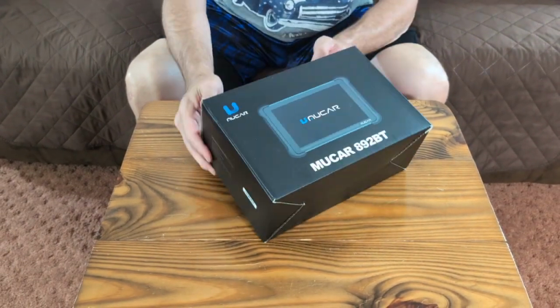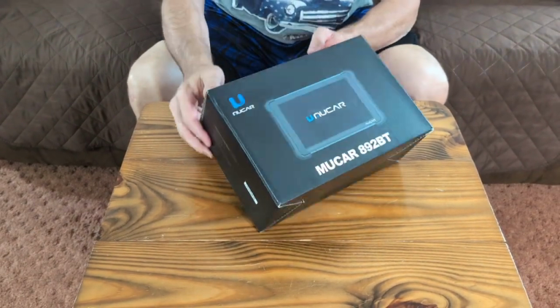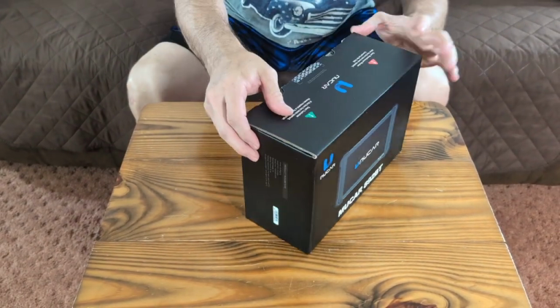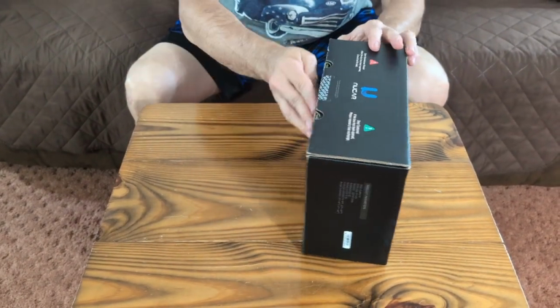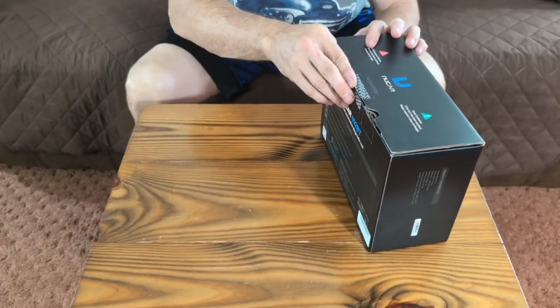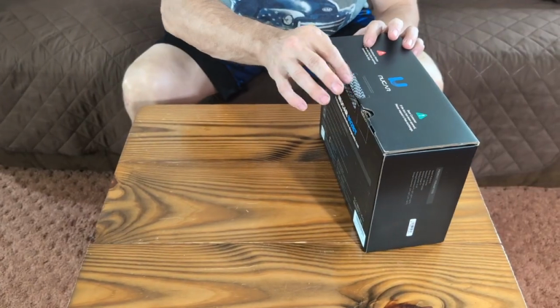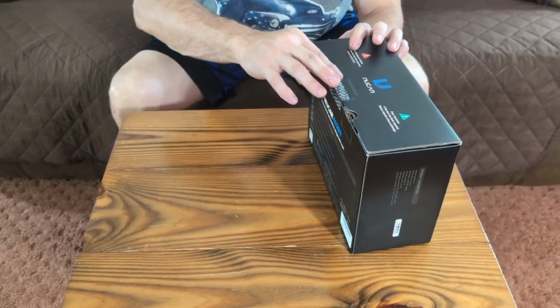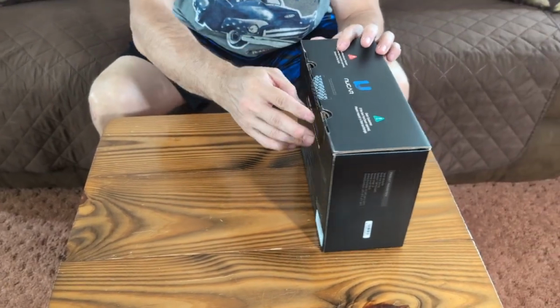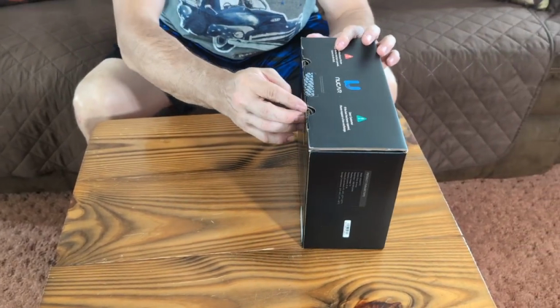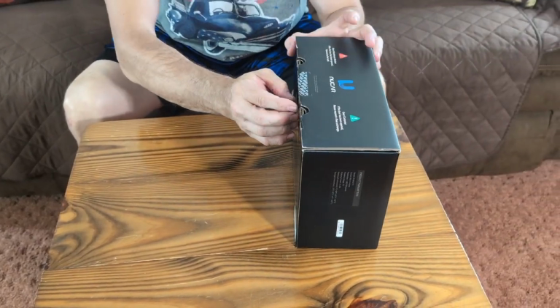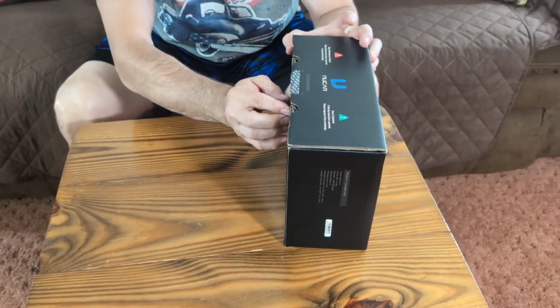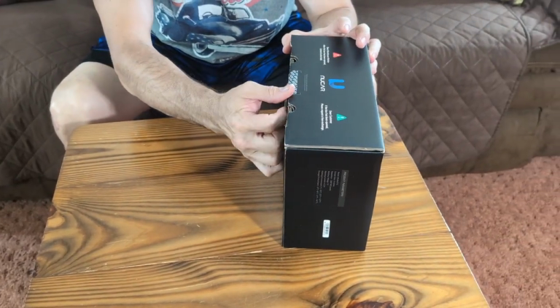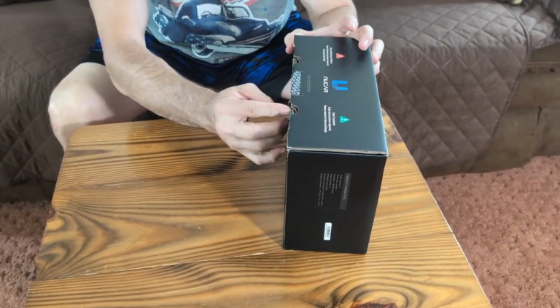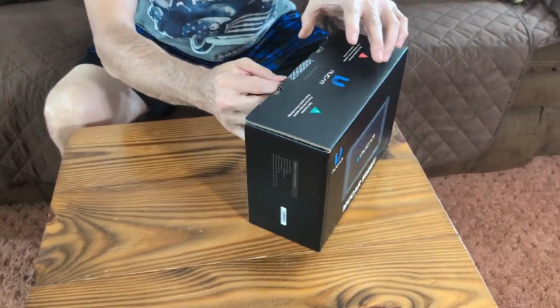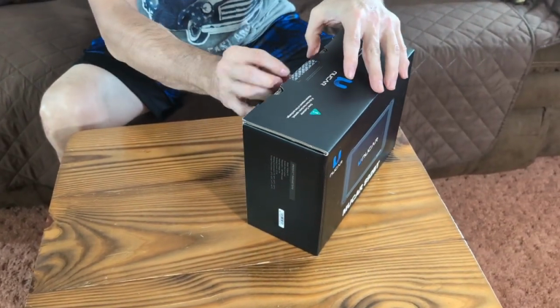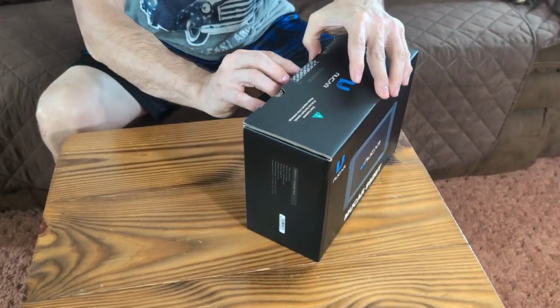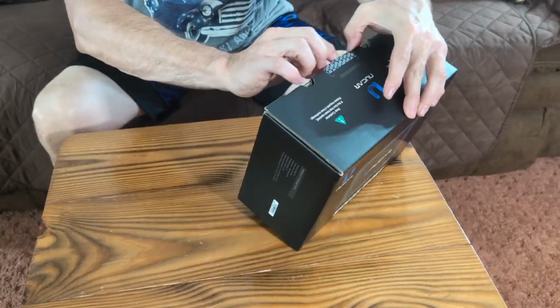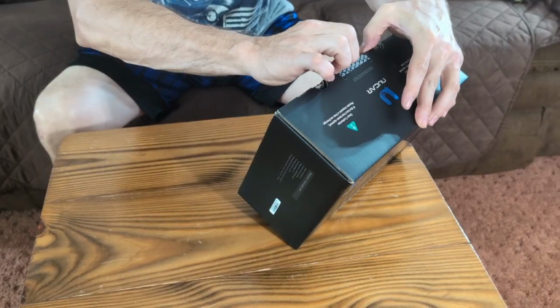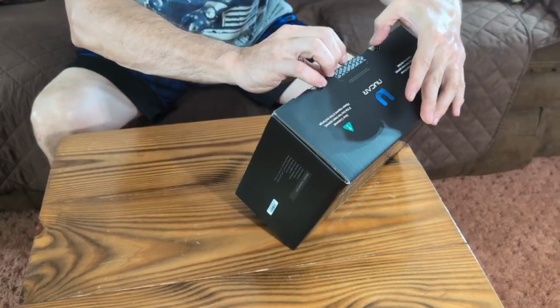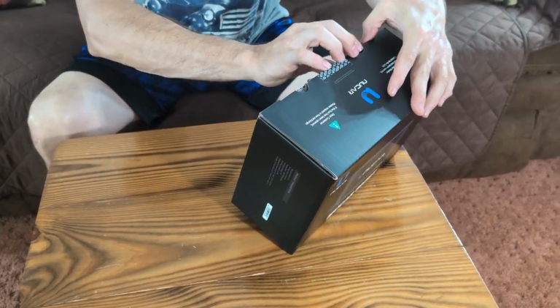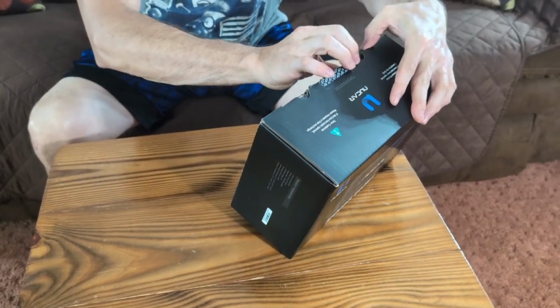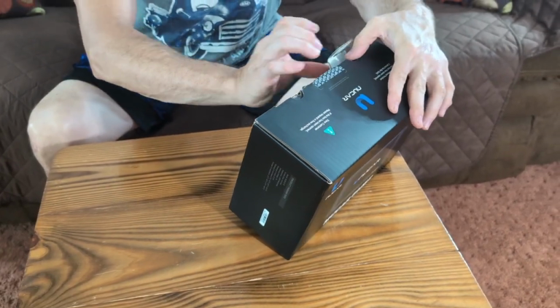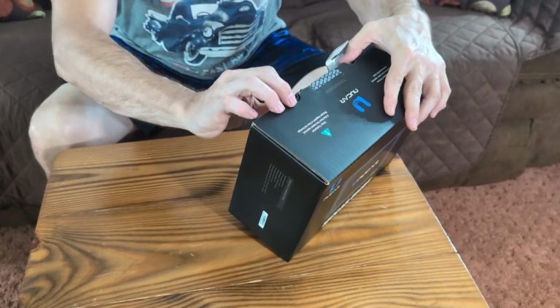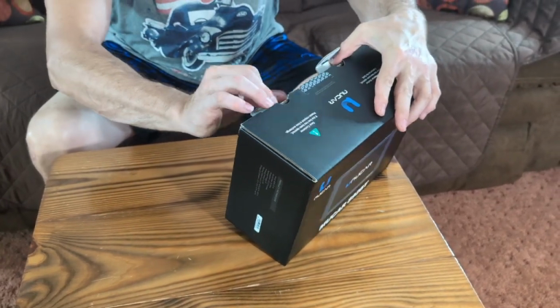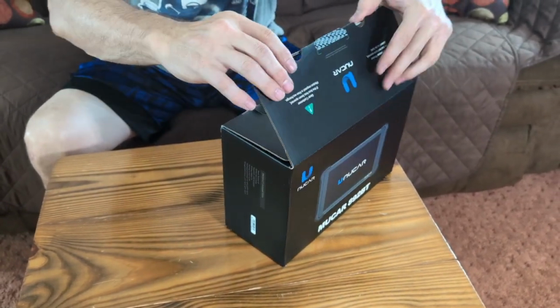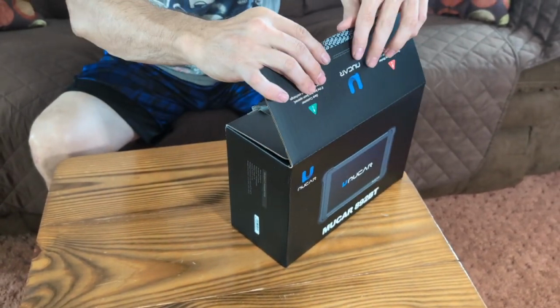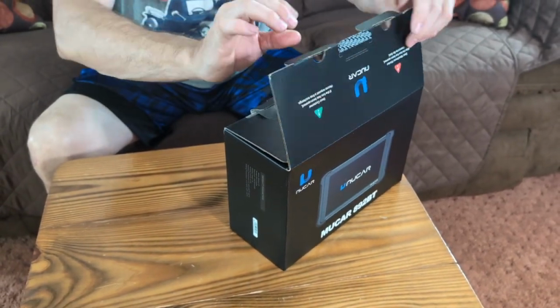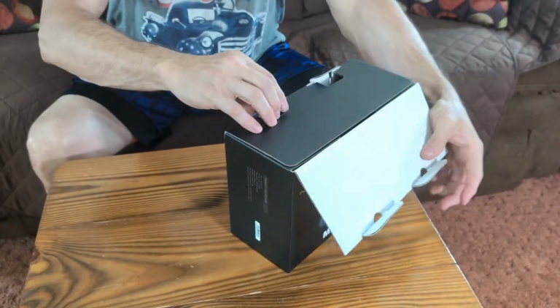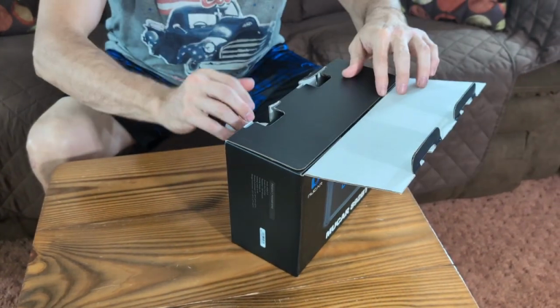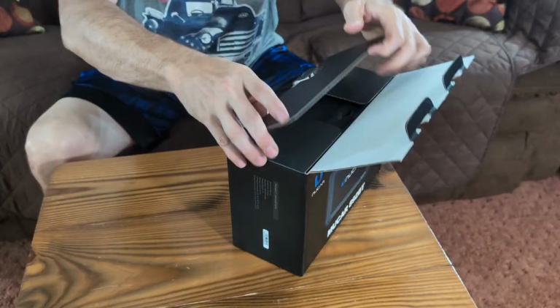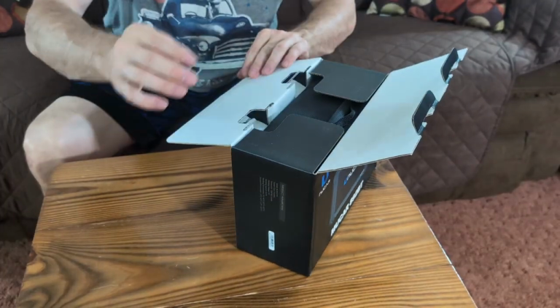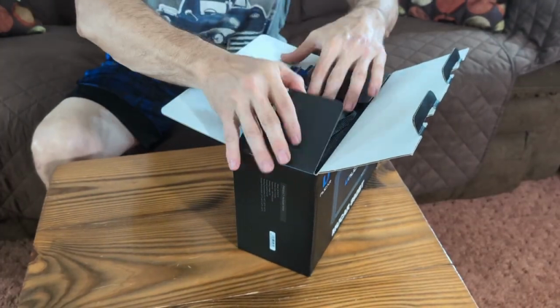It's going to come in a box like this. The only thing I have done is remove the void sticker, so basically once that's removed it cannot be resold. So we're going to open it up — it has two tabs here, then it will open, and we're going to get our first look at it together.